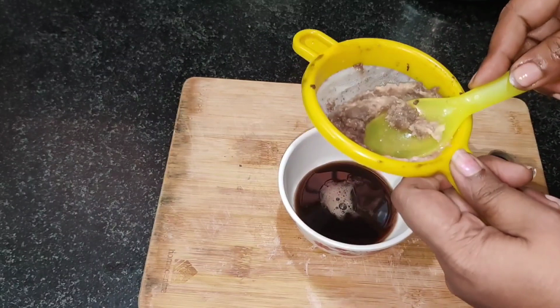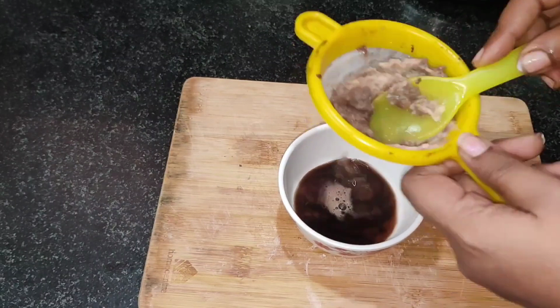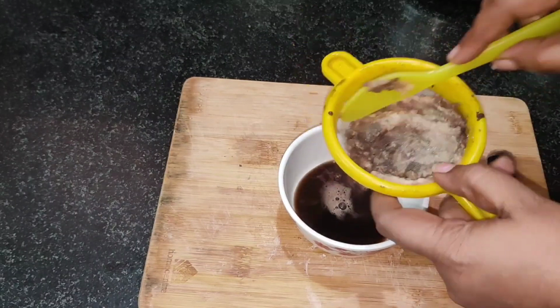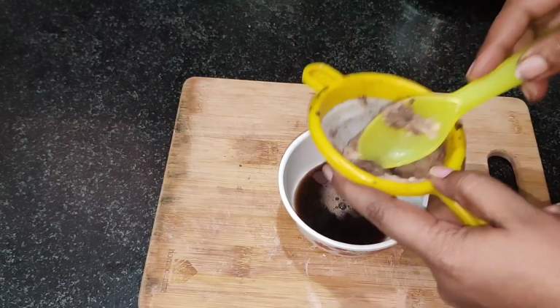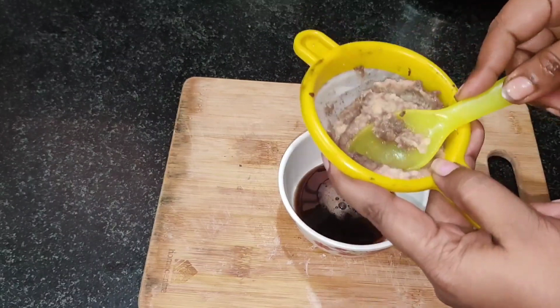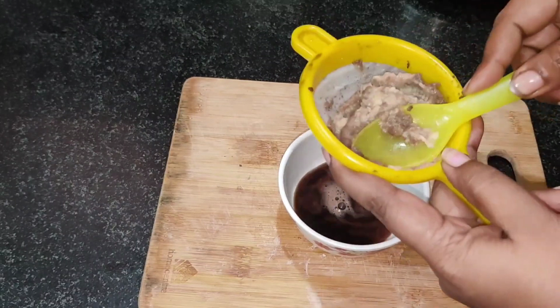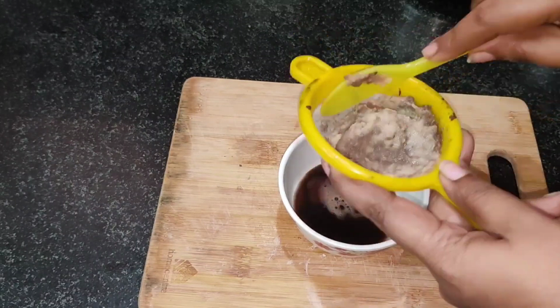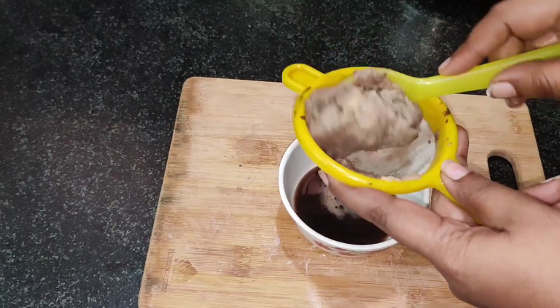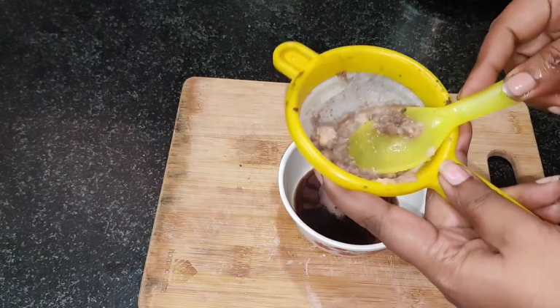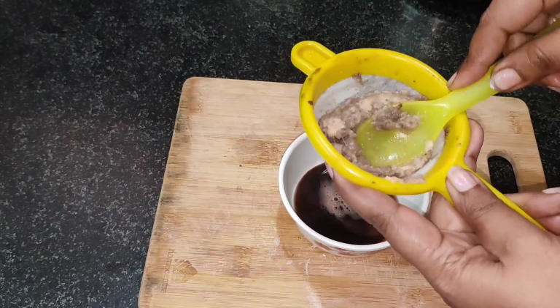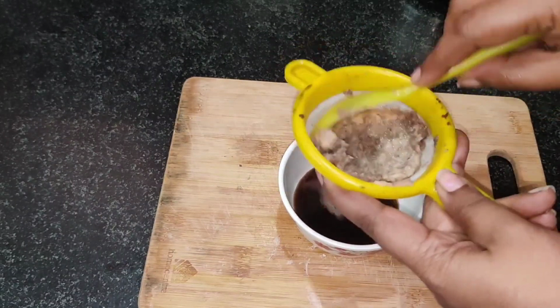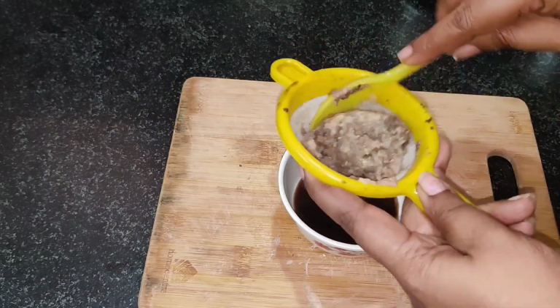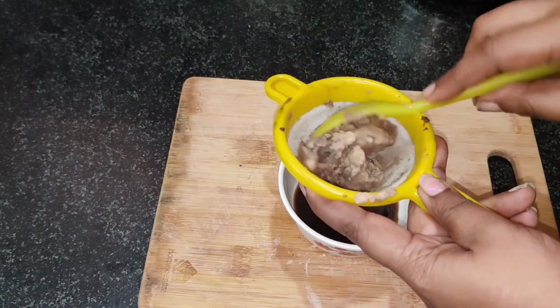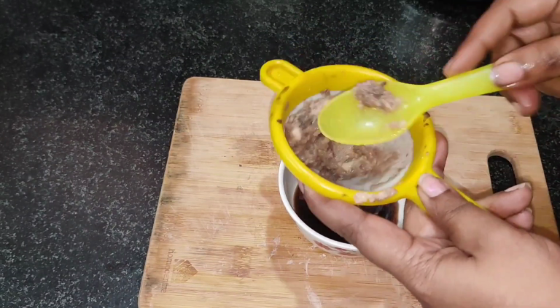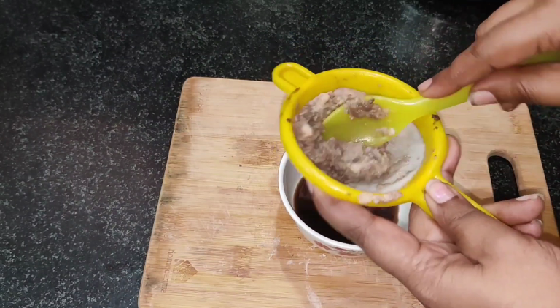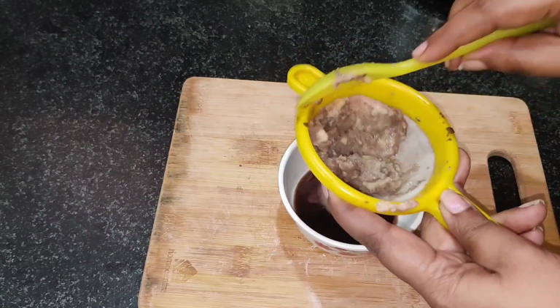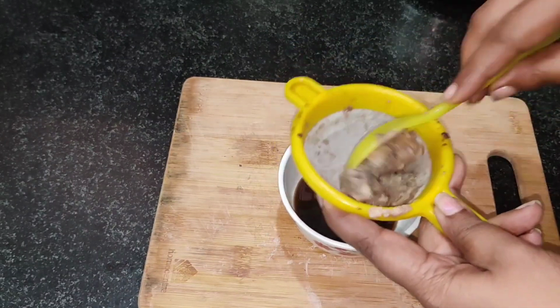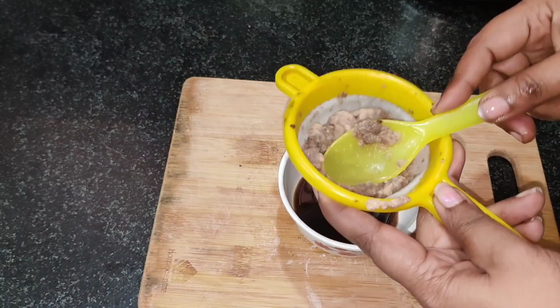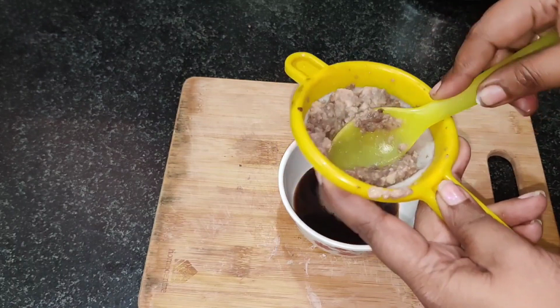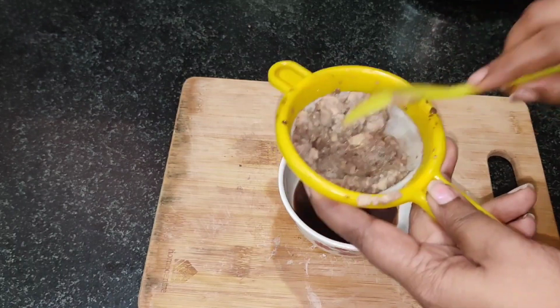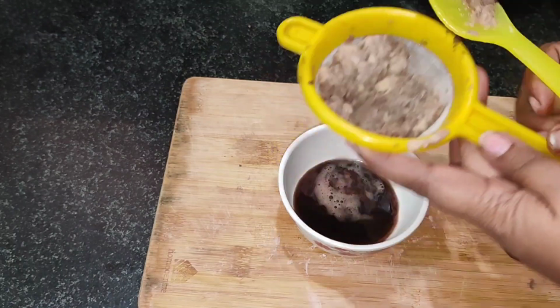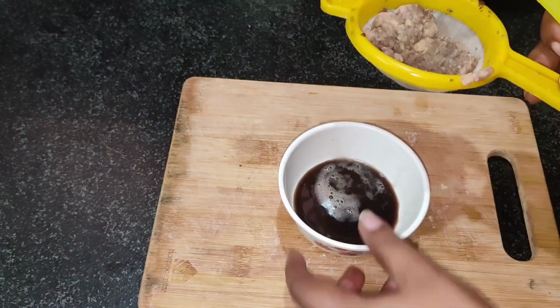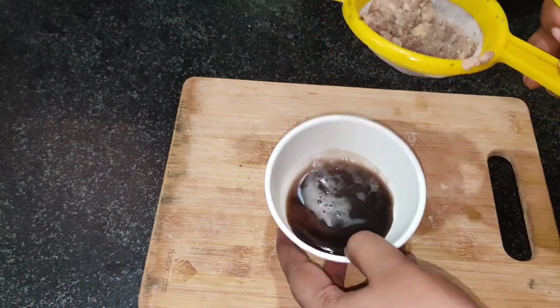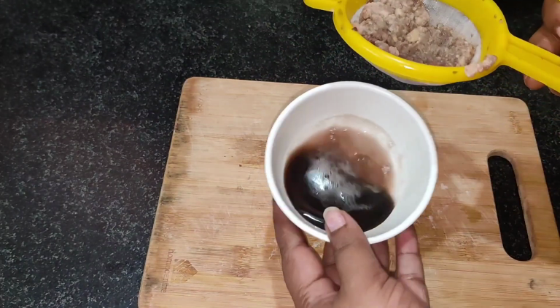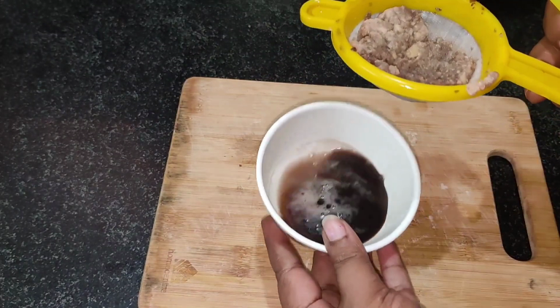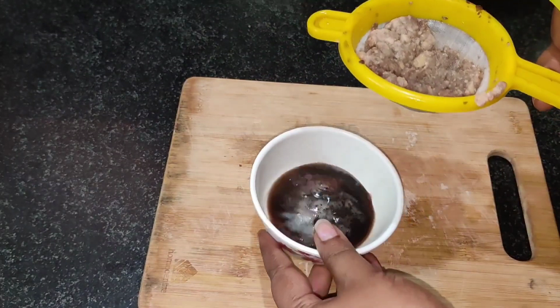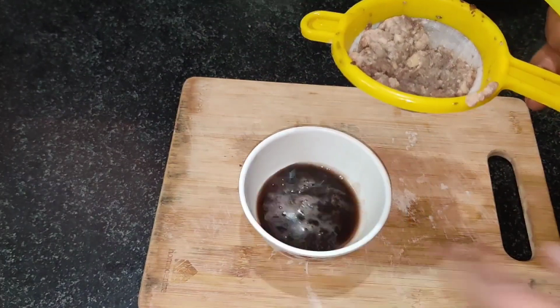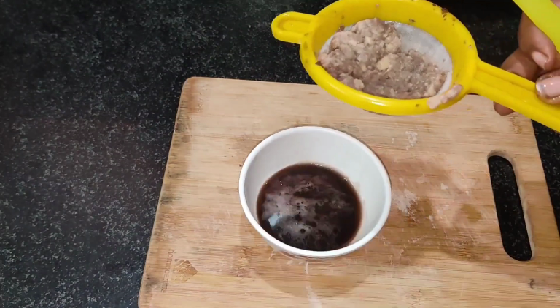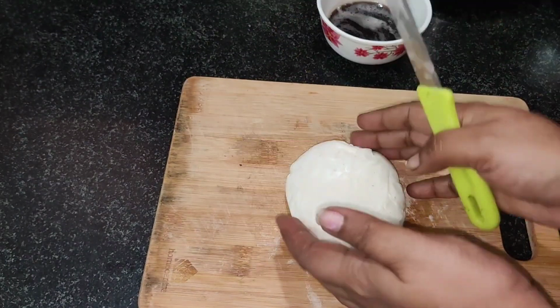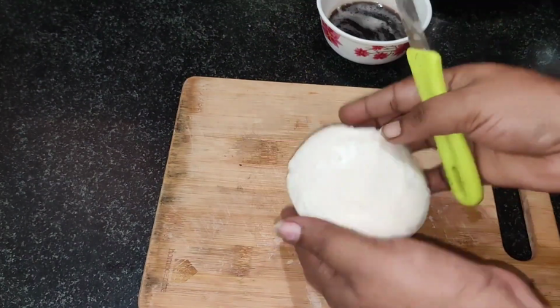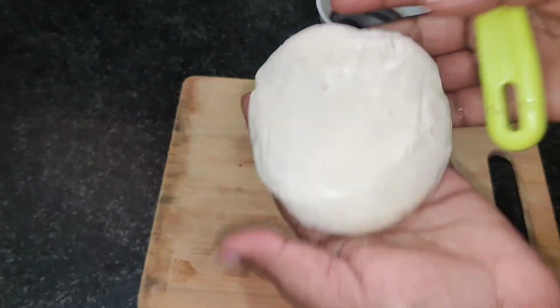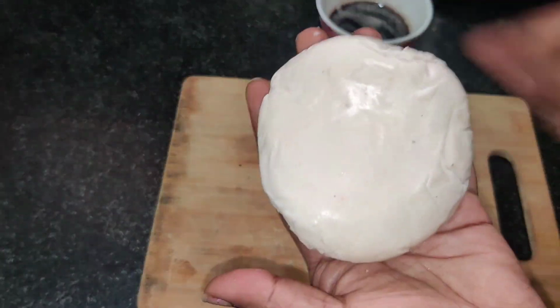We can add a rose powder and make a juice extract.